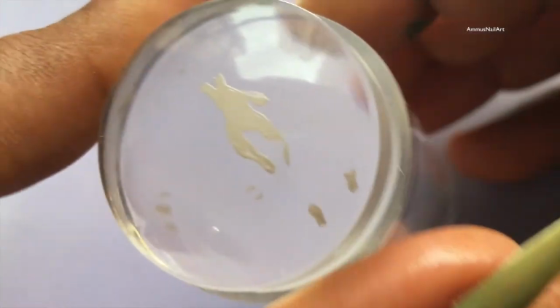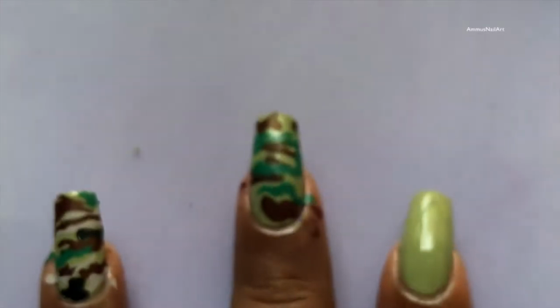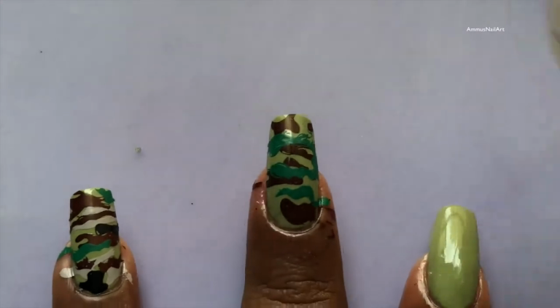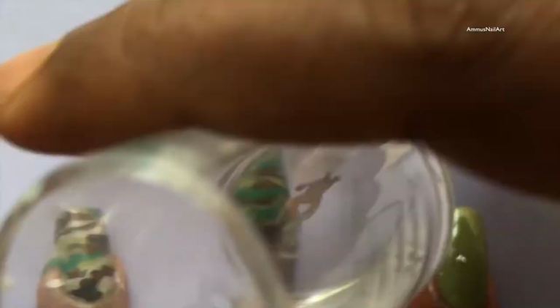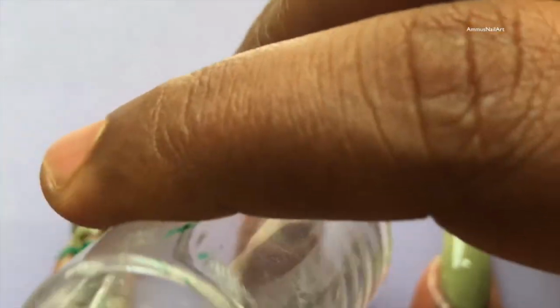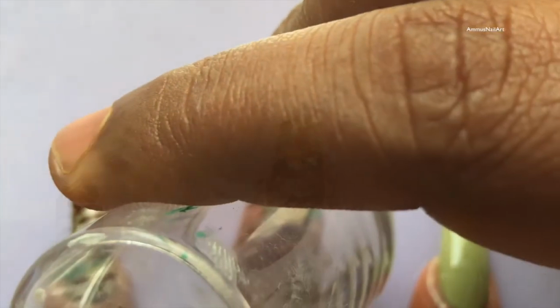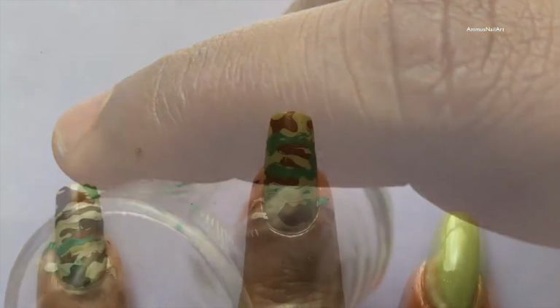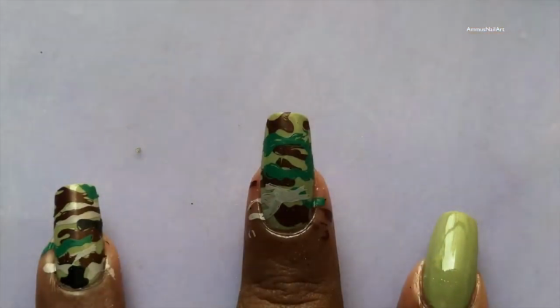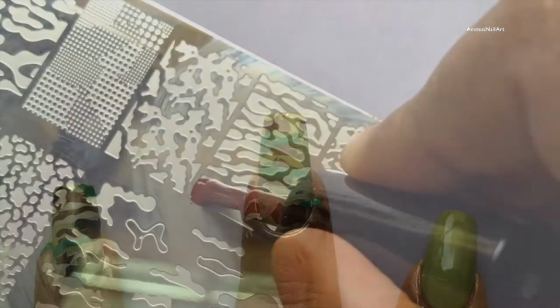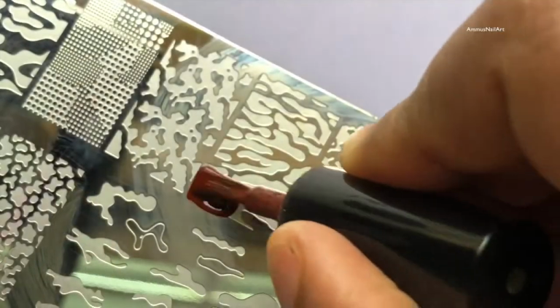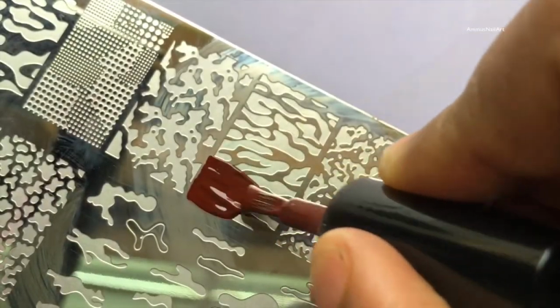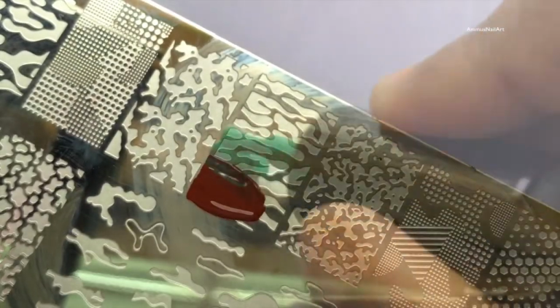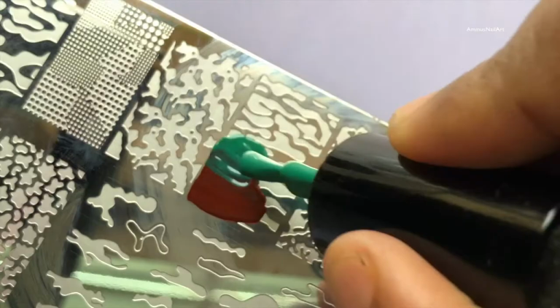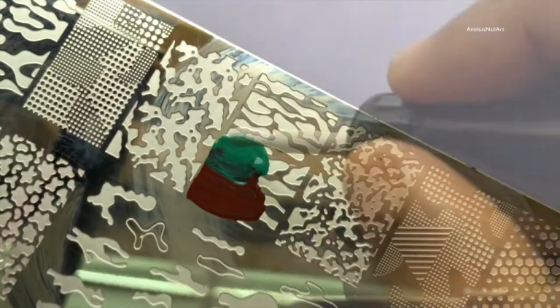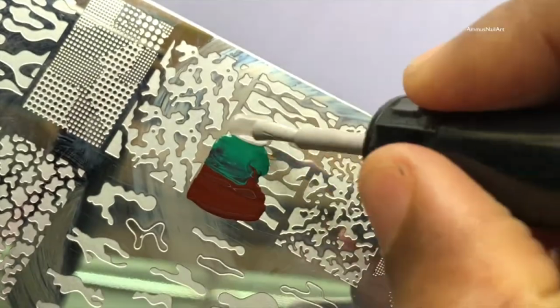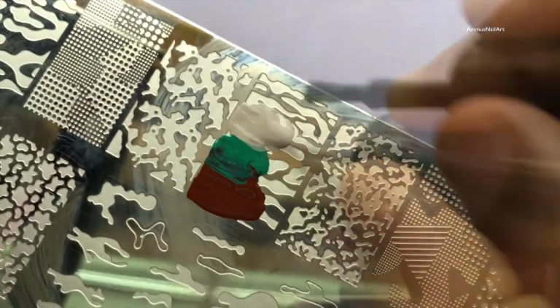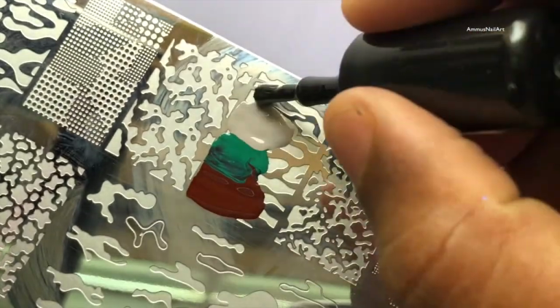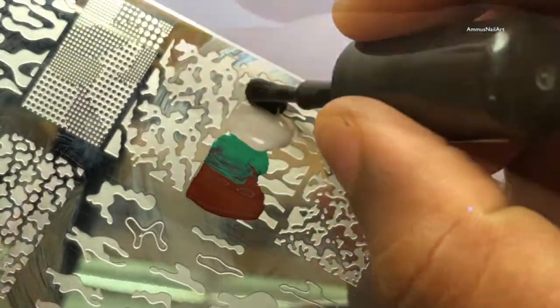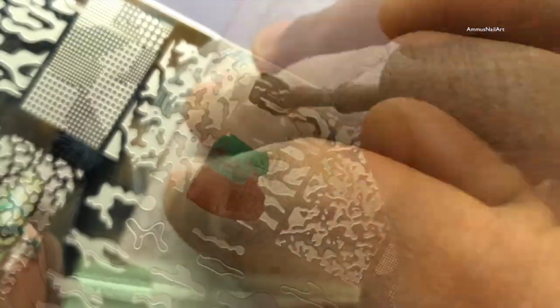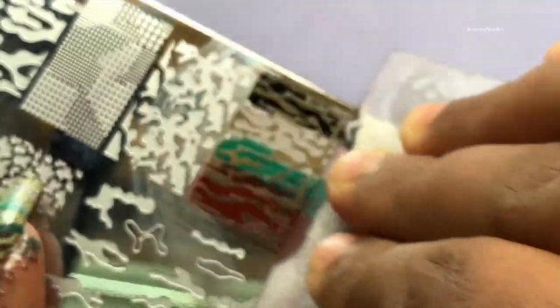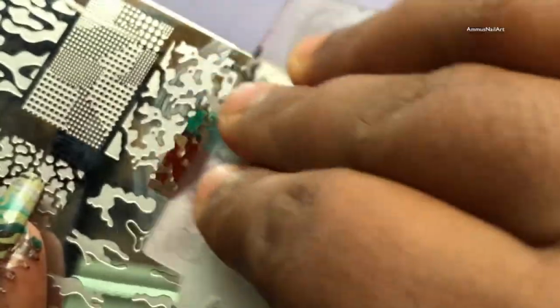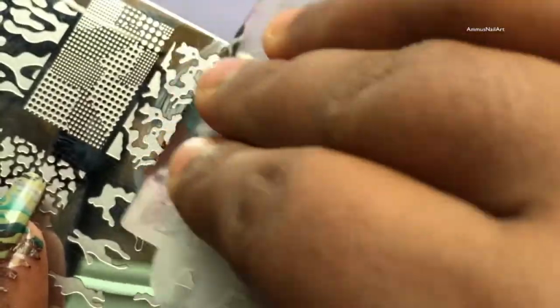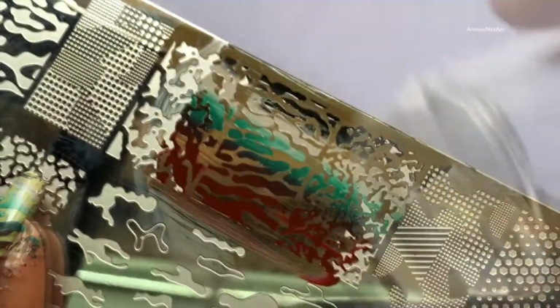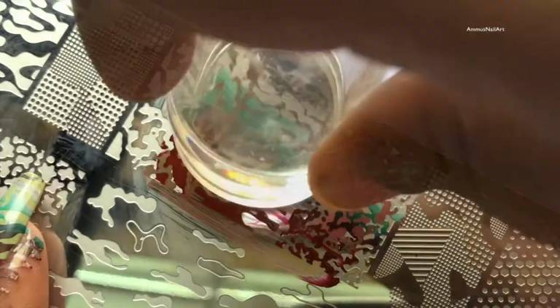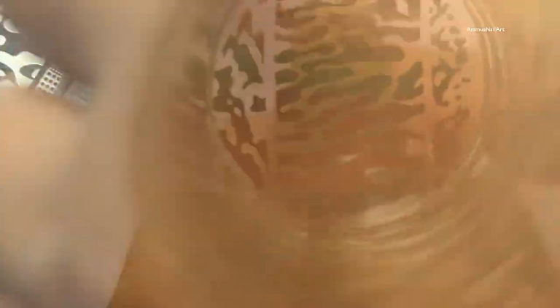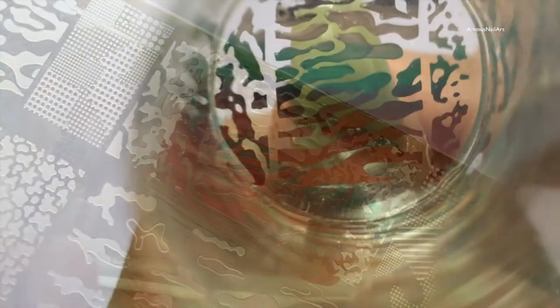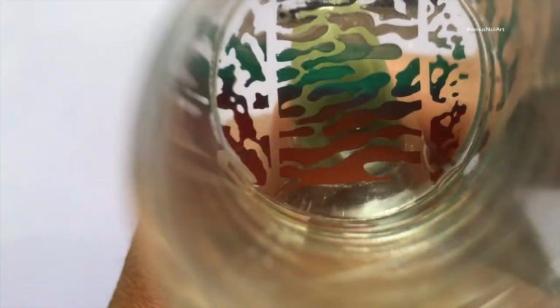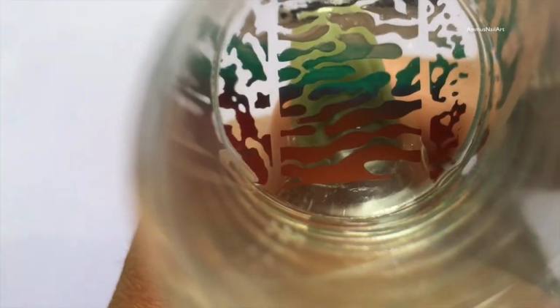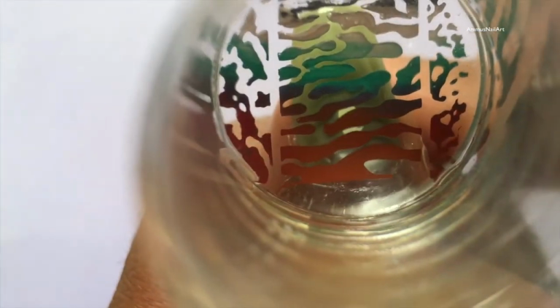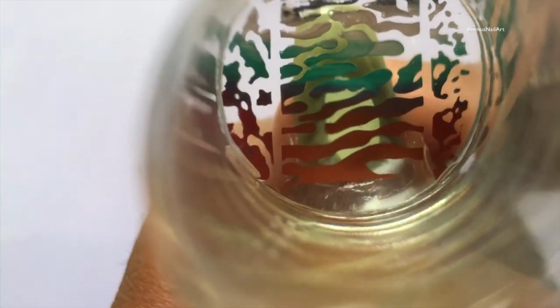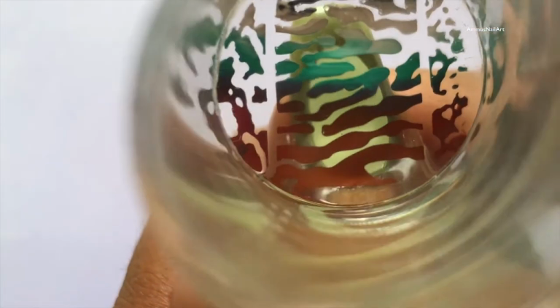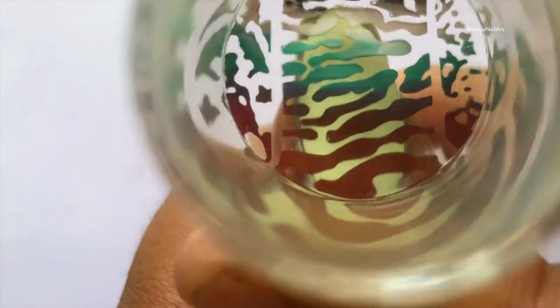As you can see, I have finished with my middle finger. I thought I'd do something different on my index finger and my thumbnail, so I created an ombre image and then stamped the same on my thumb and my index finger.